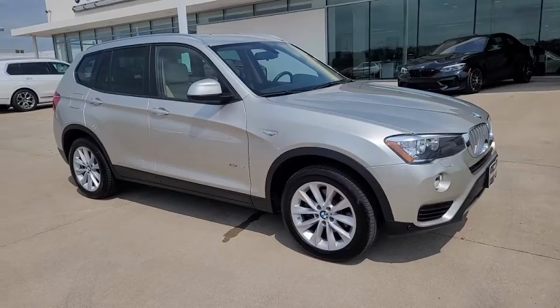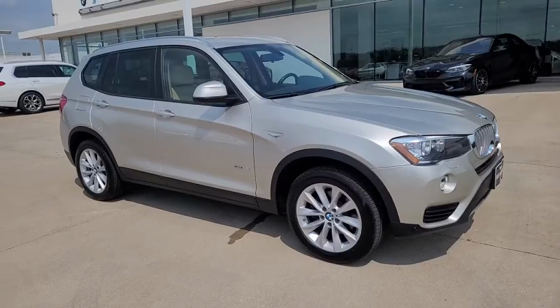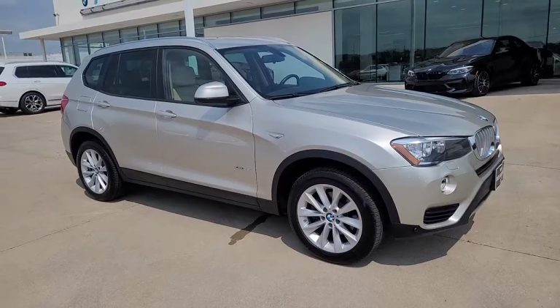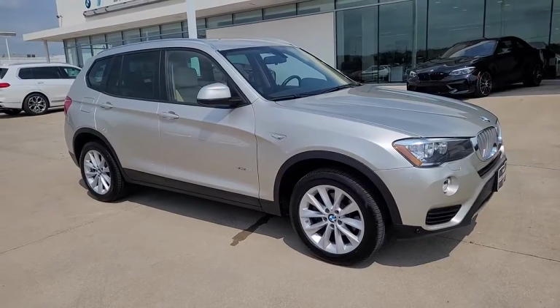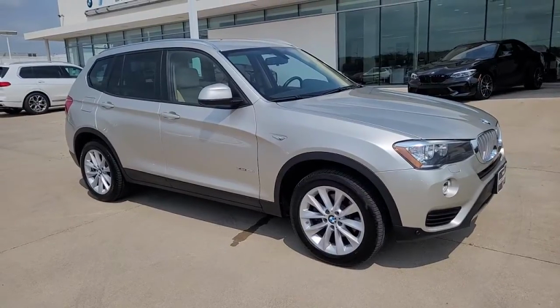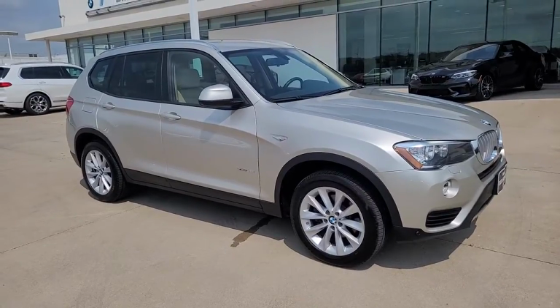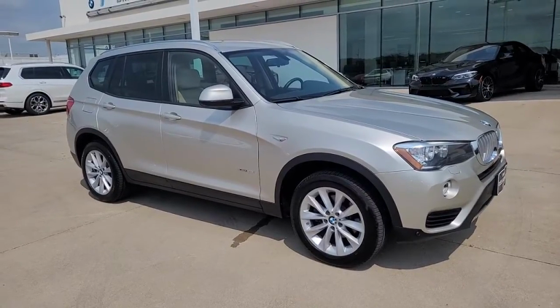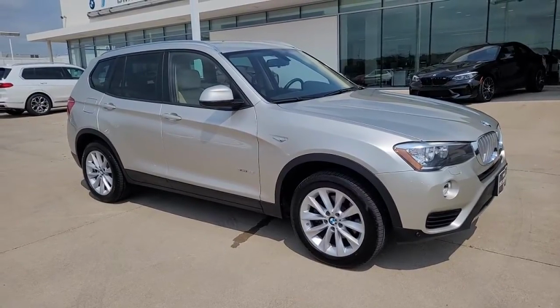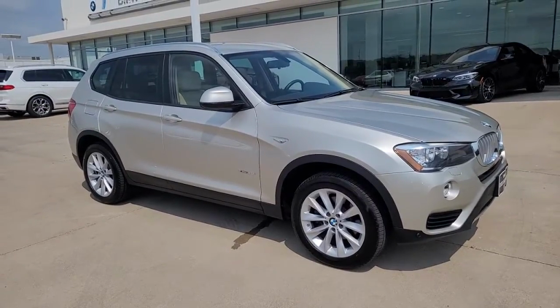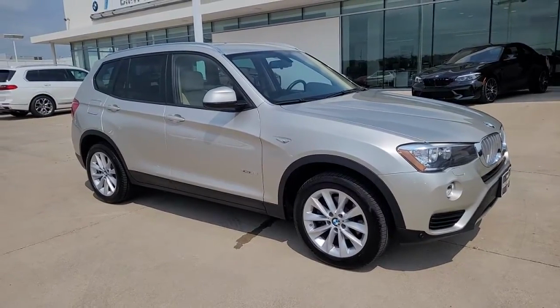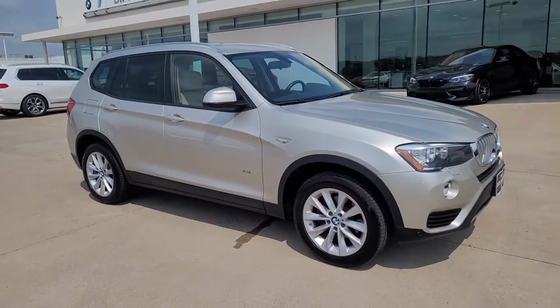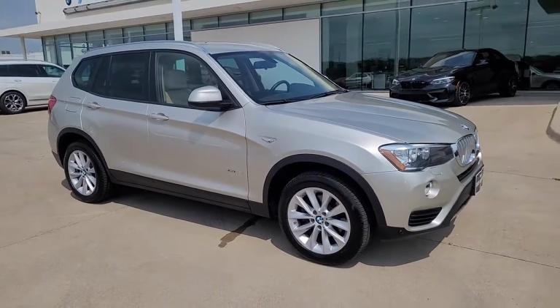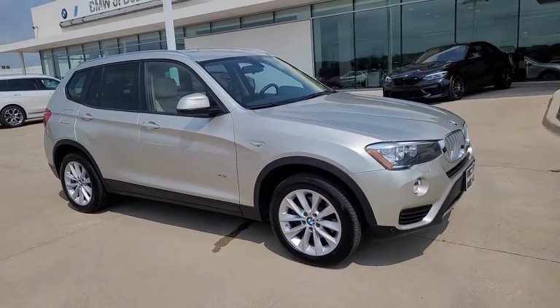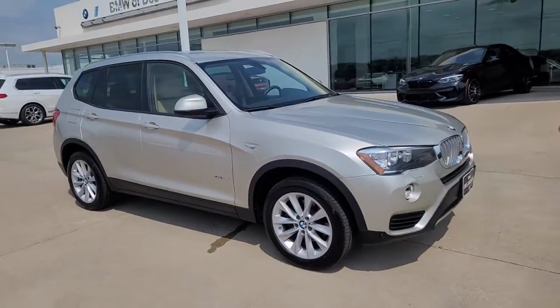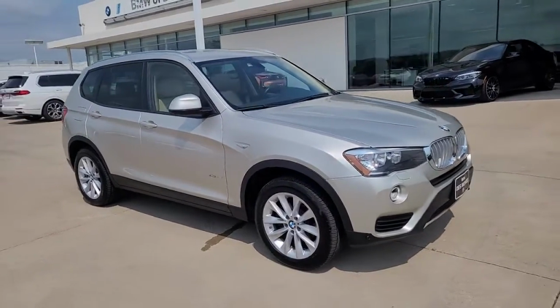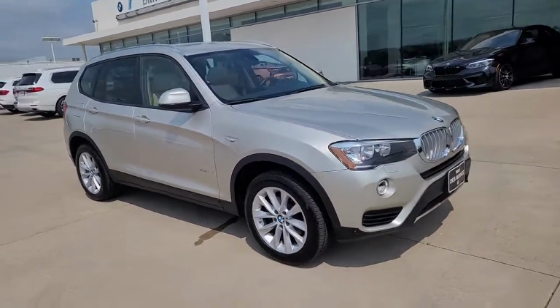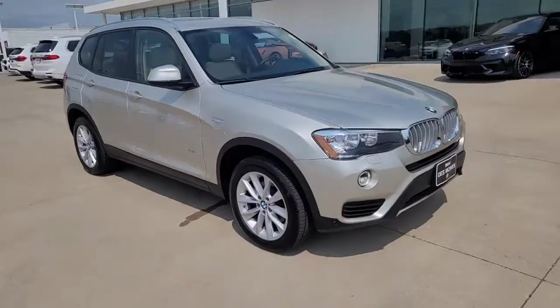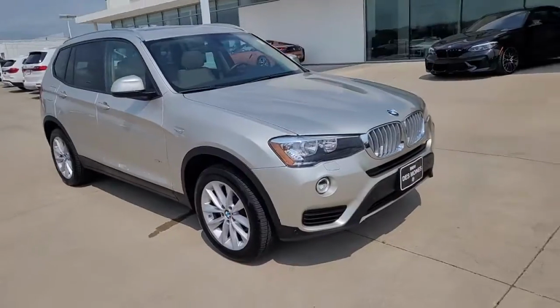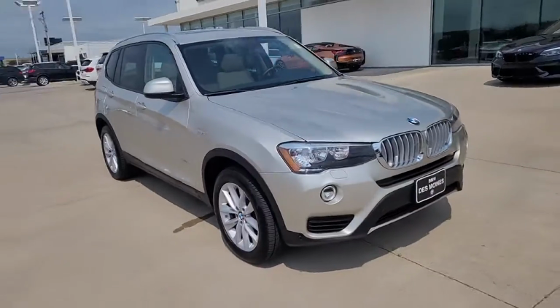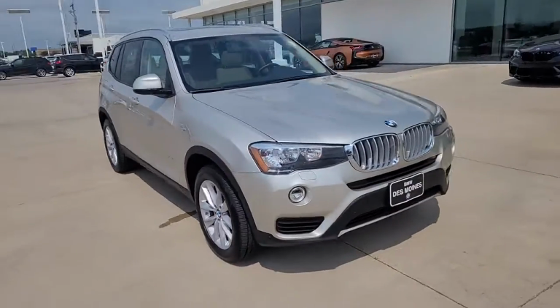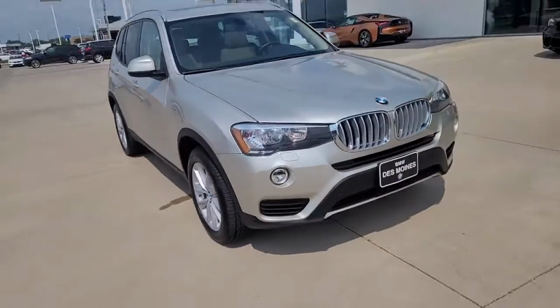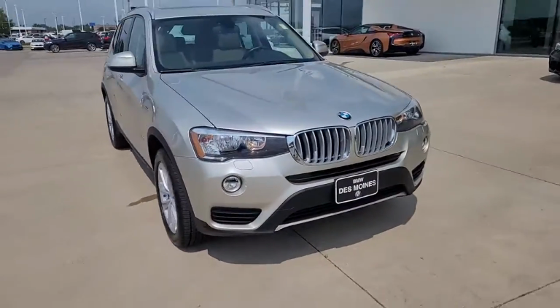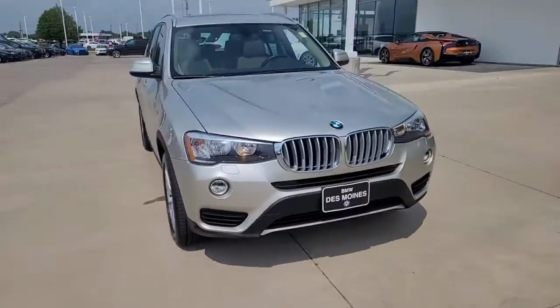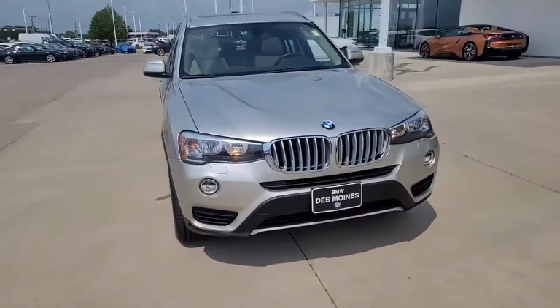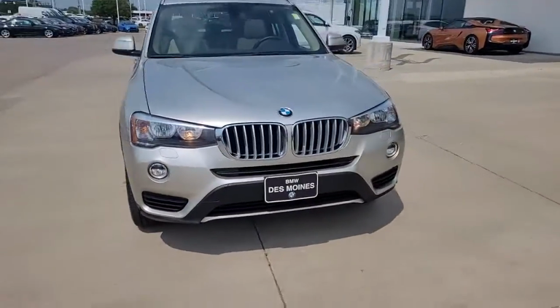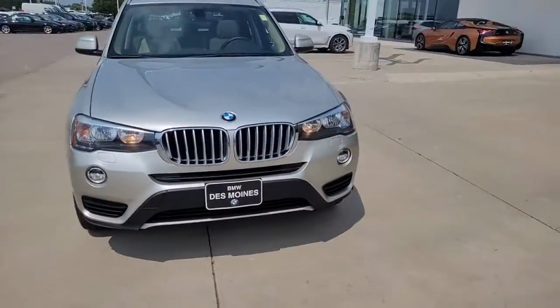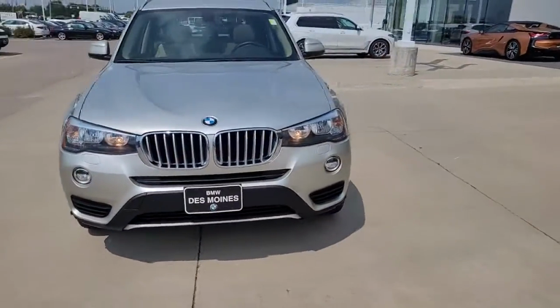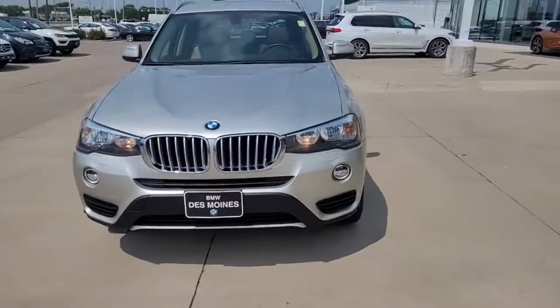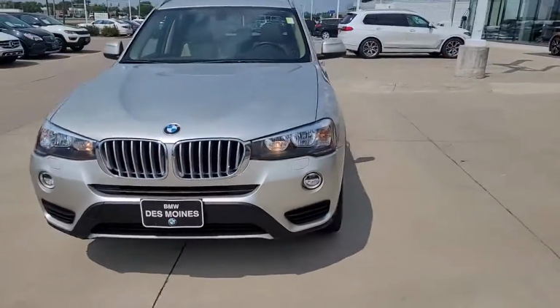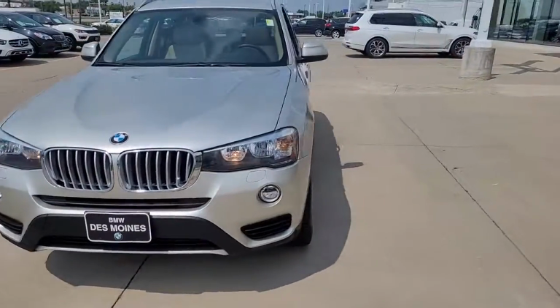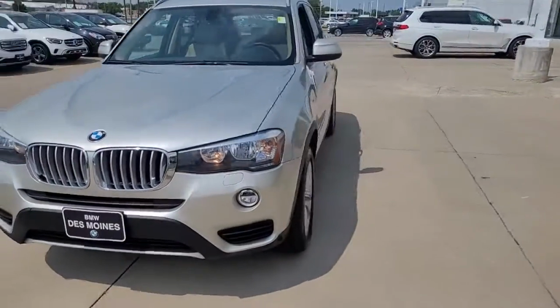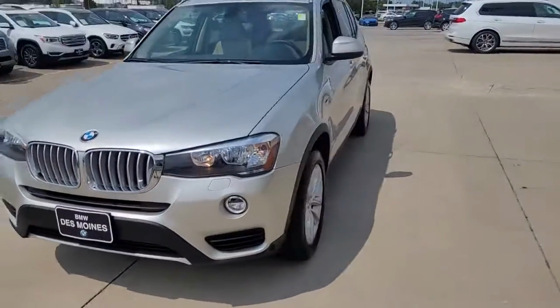You'll have love at first sight with the 2017 BMW X3. This vehicle is an outstanding buy with fewer than 30,000 miles on the odometer.